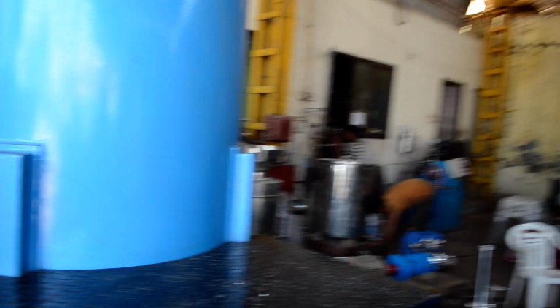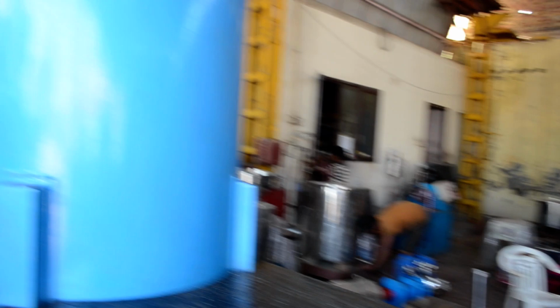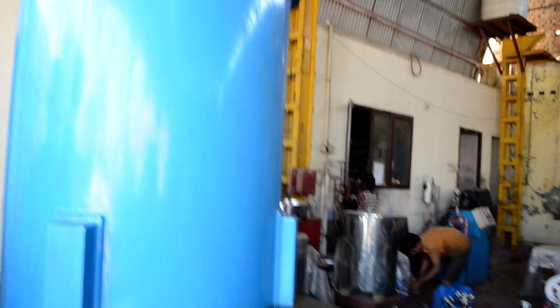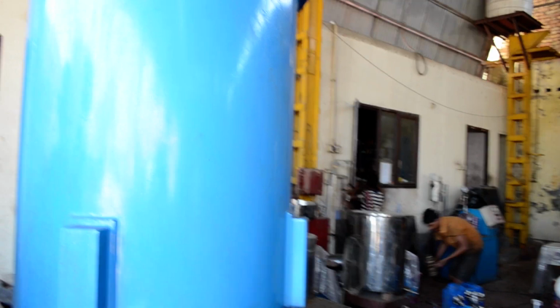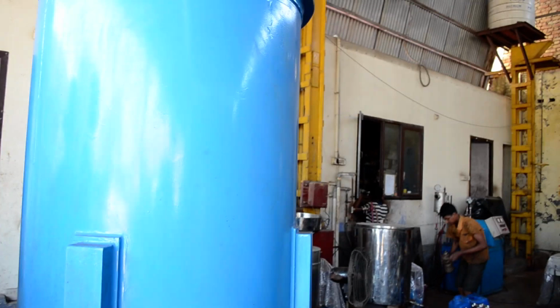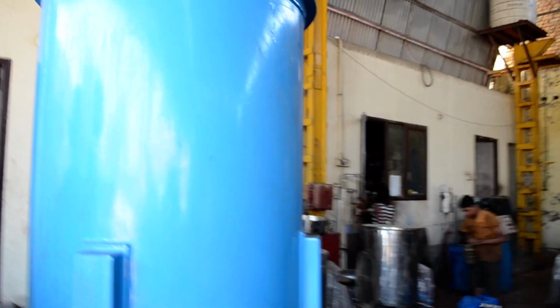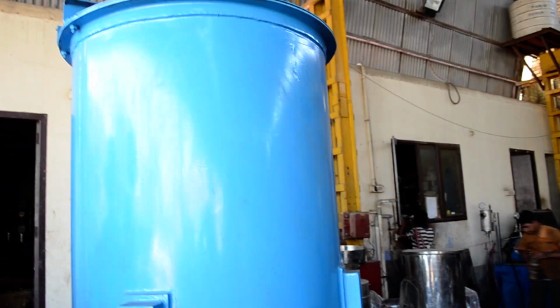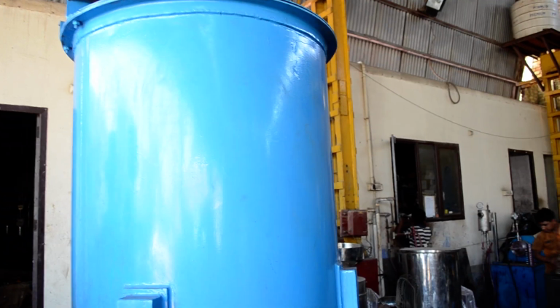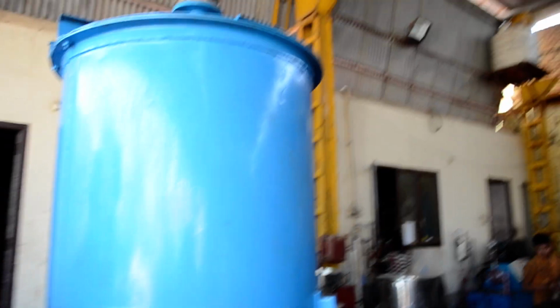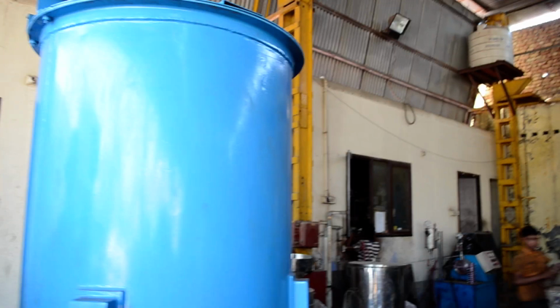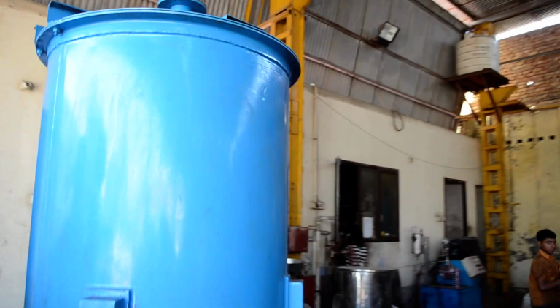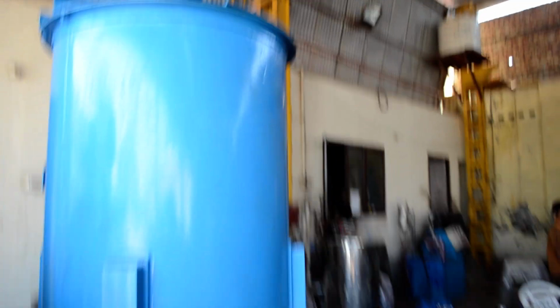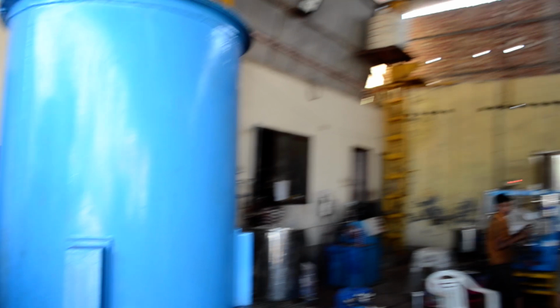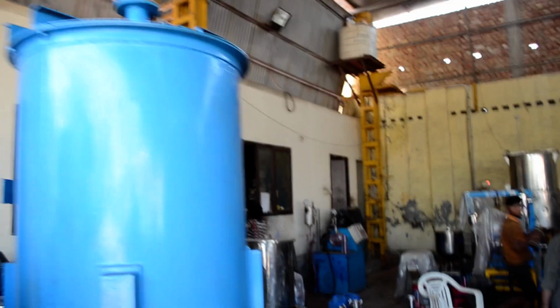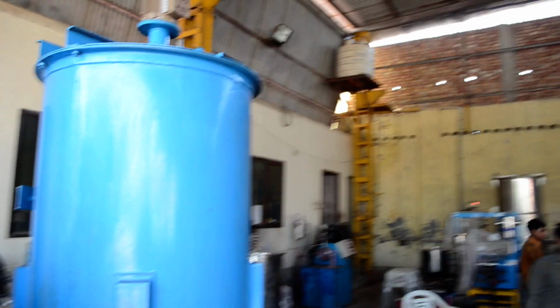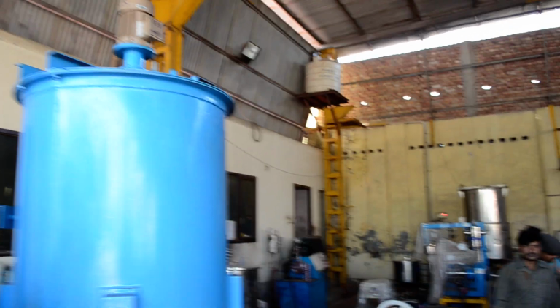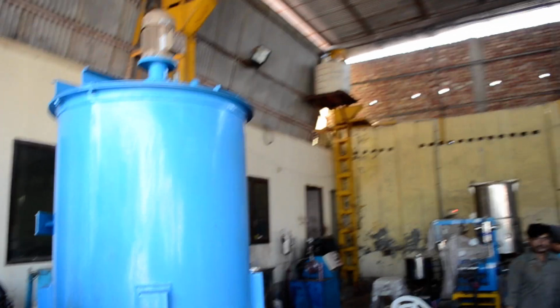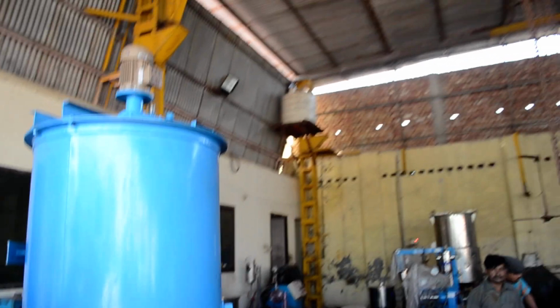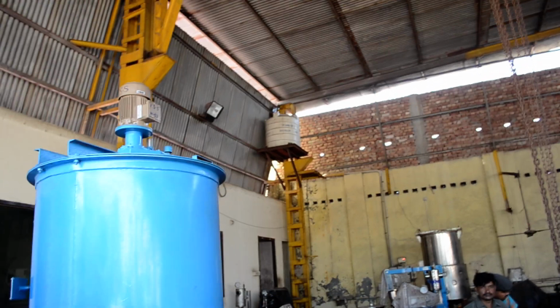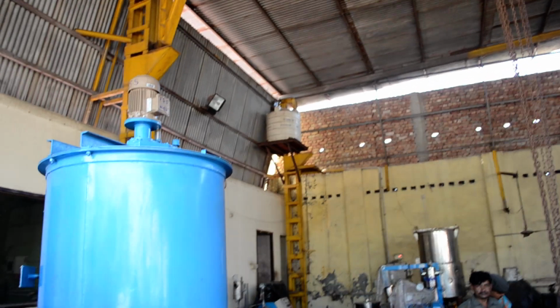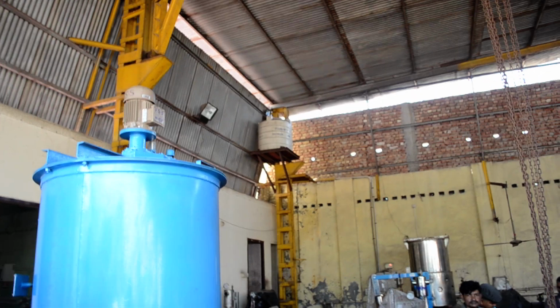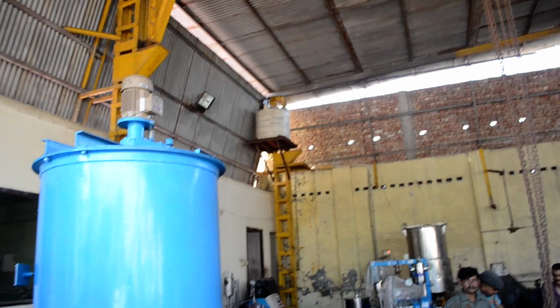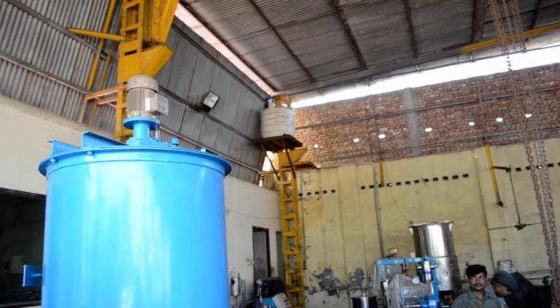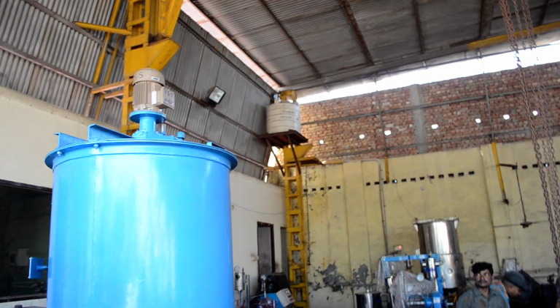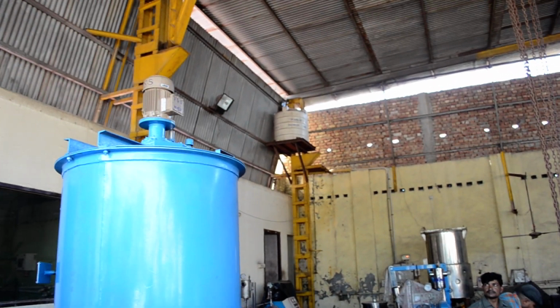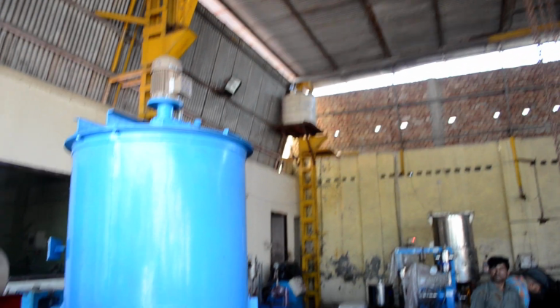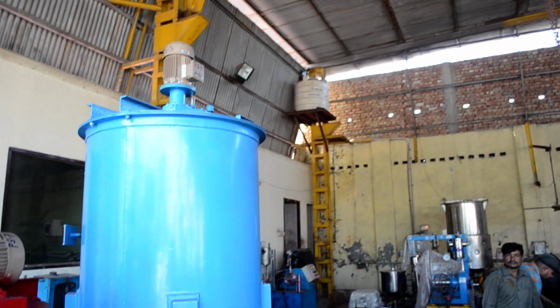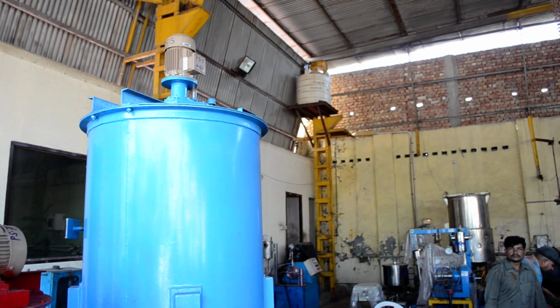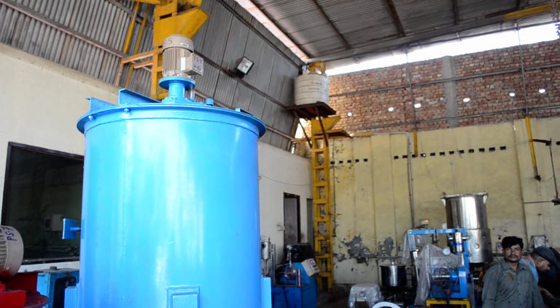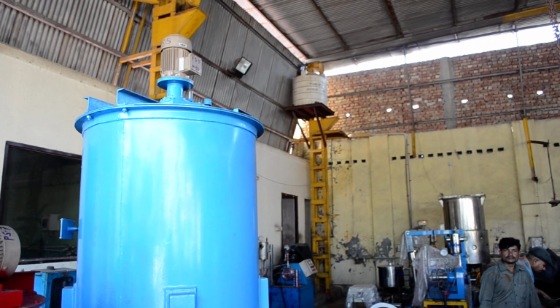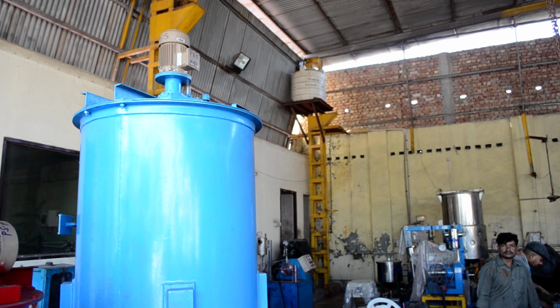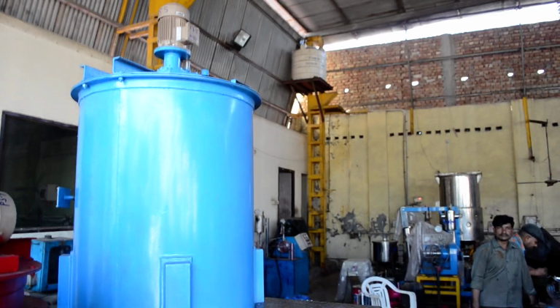This is the water tank, which is also provided with a slow speed agitator. It has a 1.5 kilowatt motor.